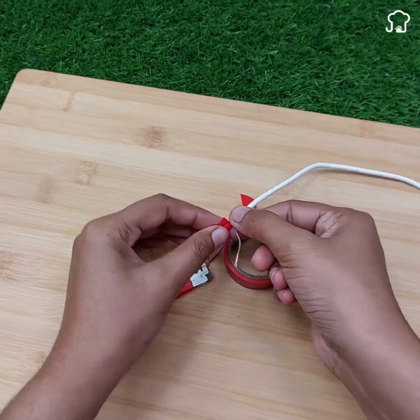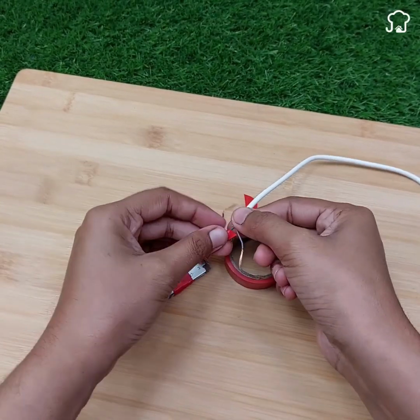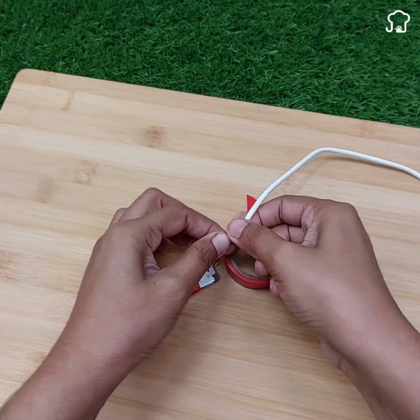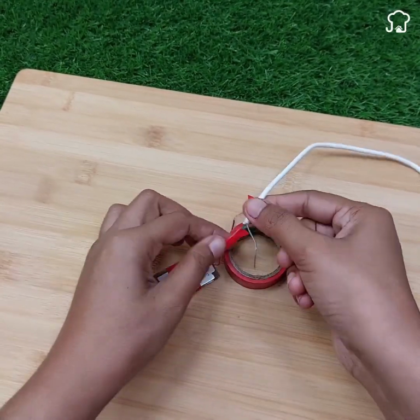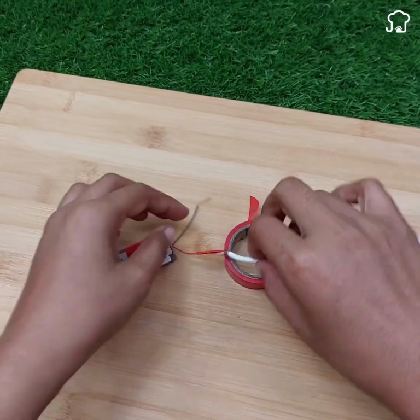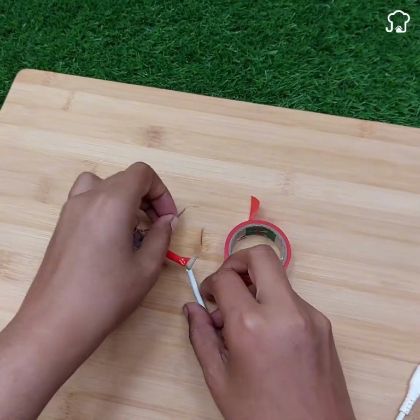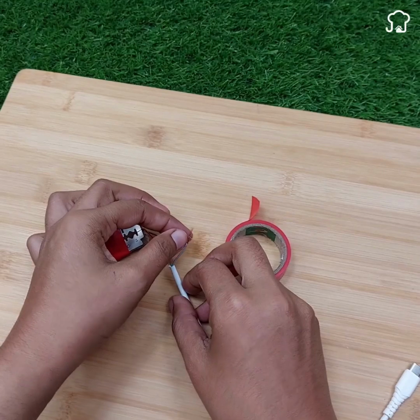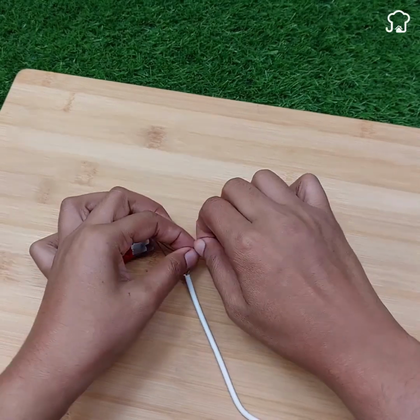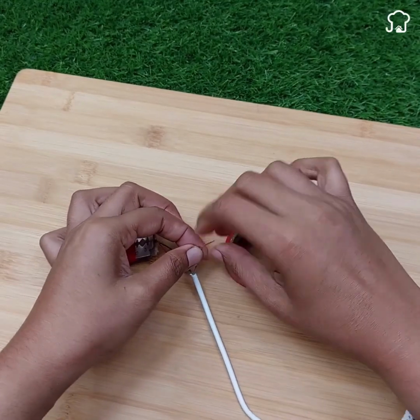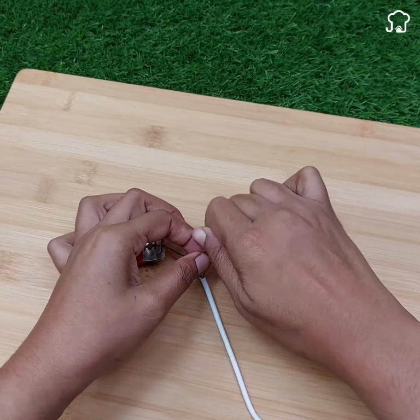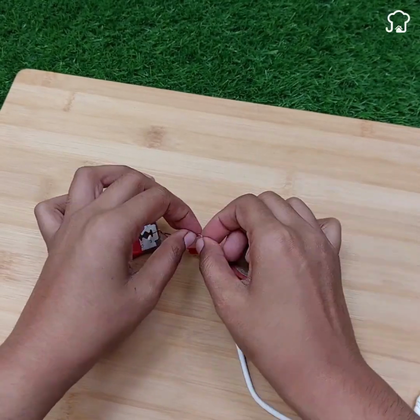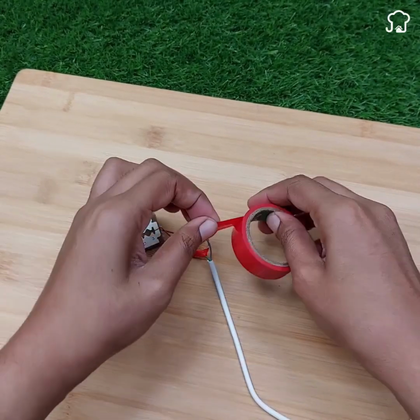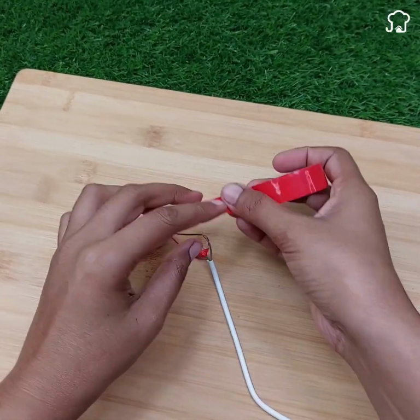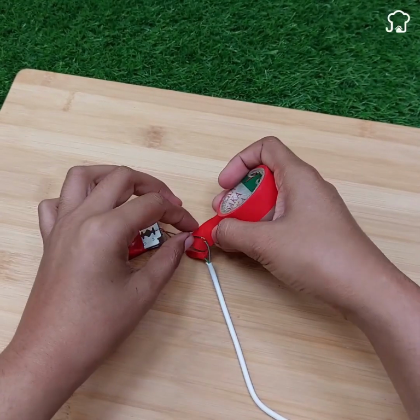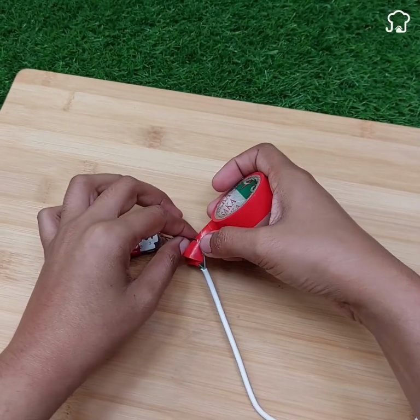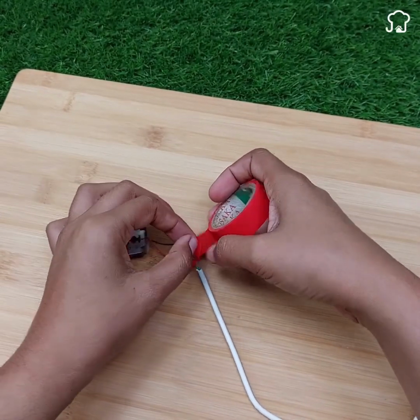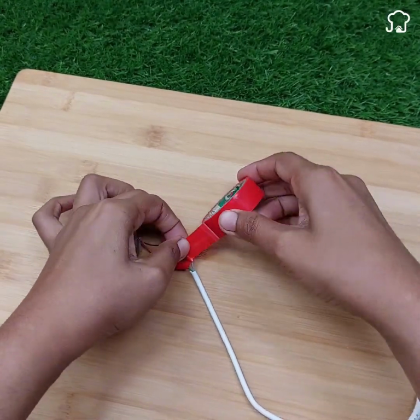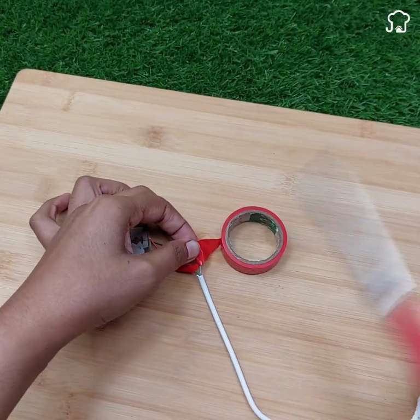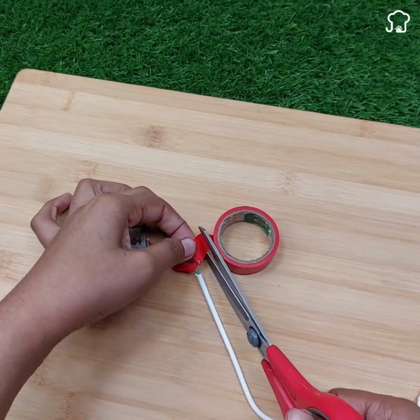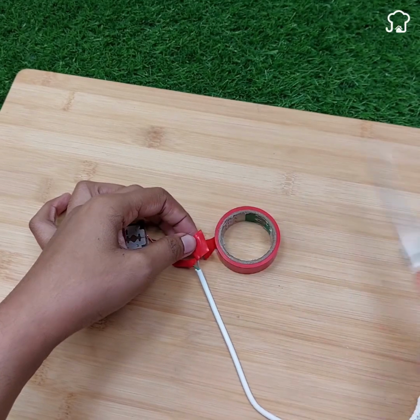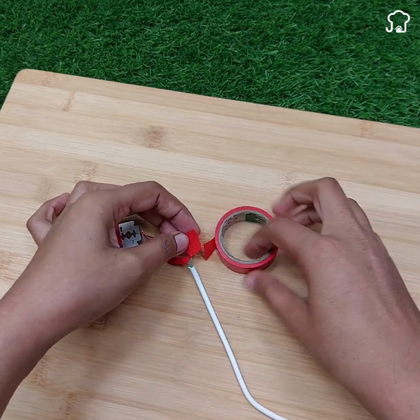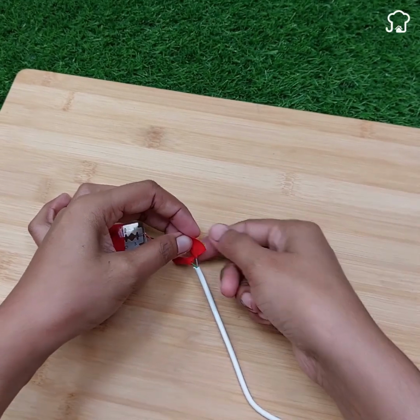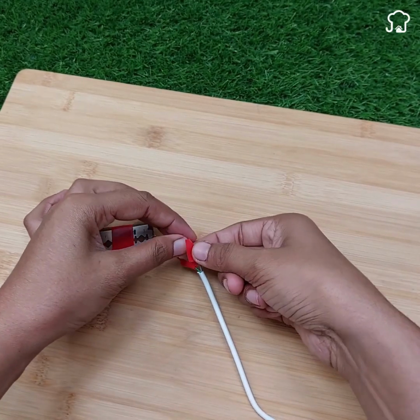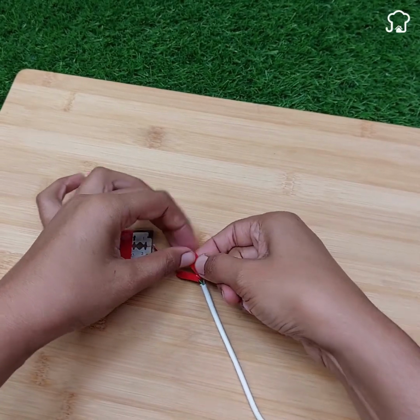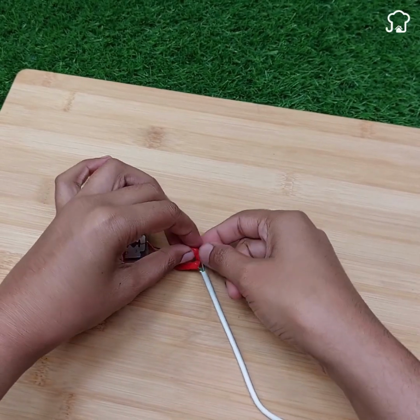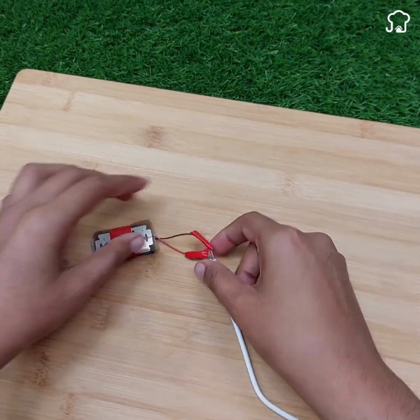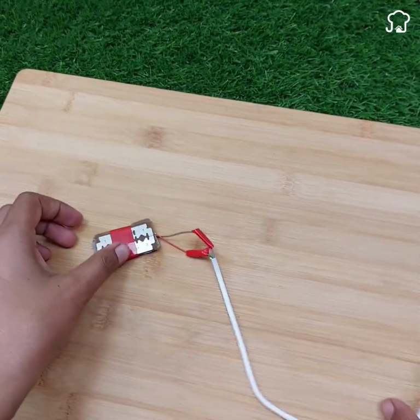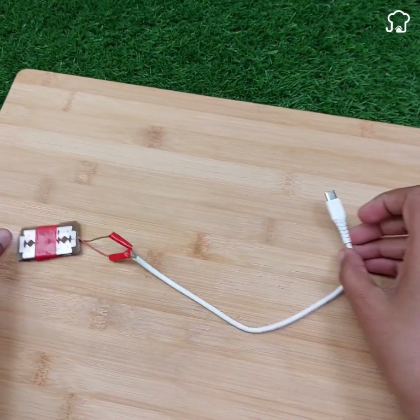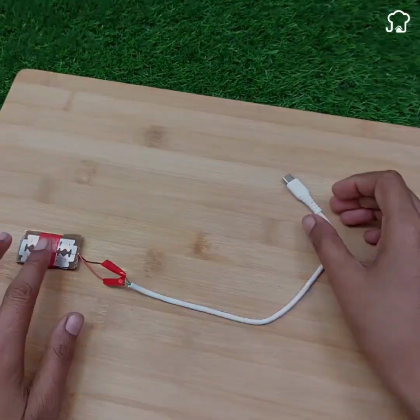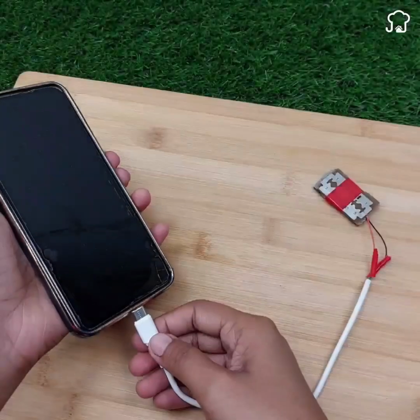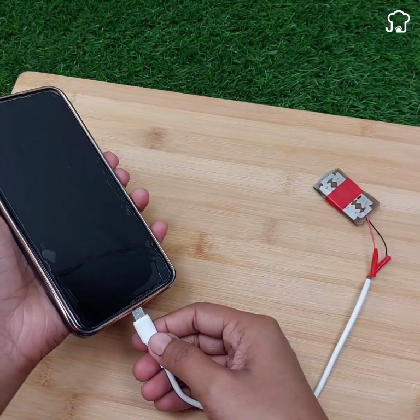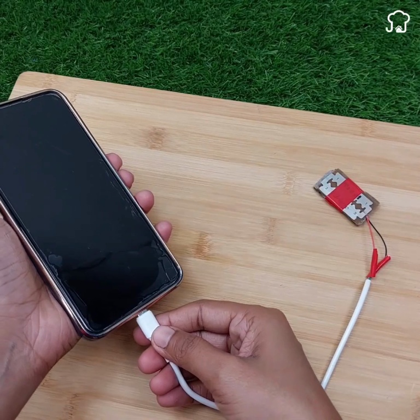And that's it! Now you will have a functional home charger for your cell phone. Connect it and you will notice how it starts charging your device. It is a clever and simple solution to charge your phone when you are away from home. Enjoy your new home charger.